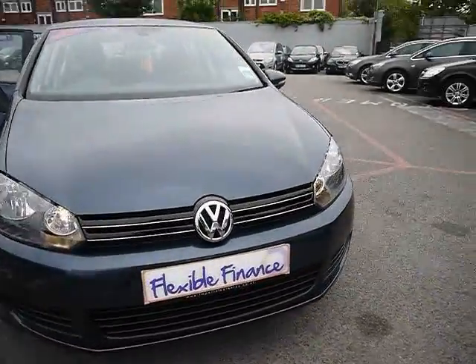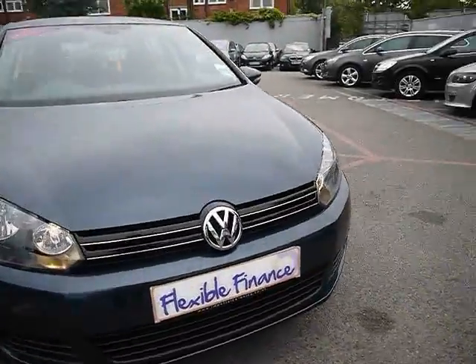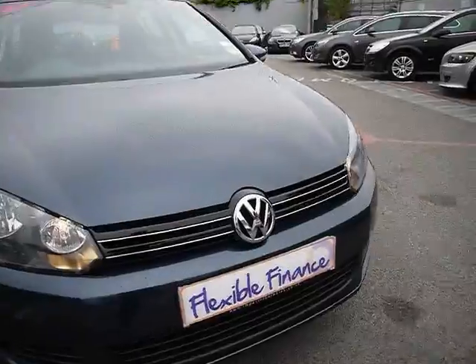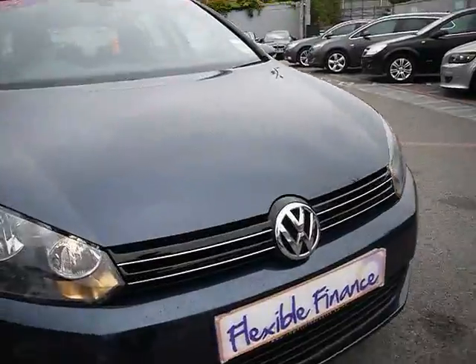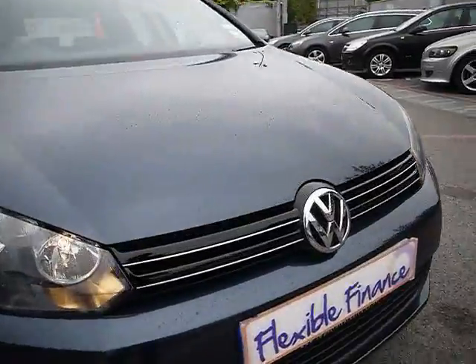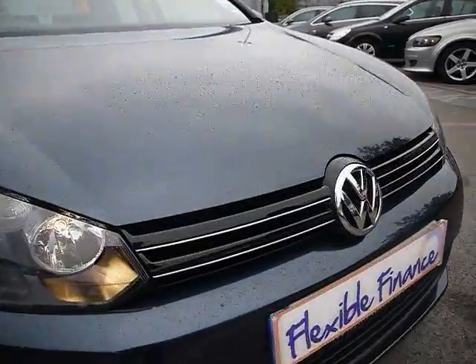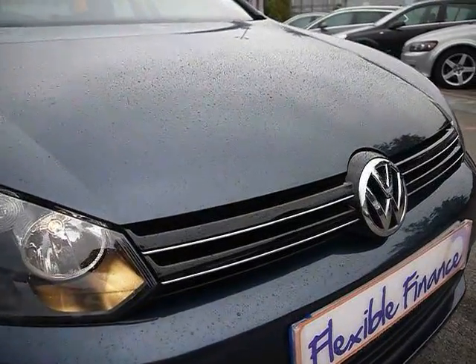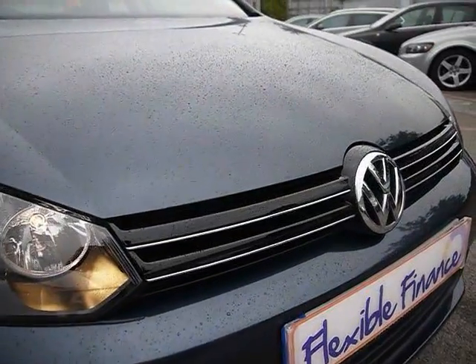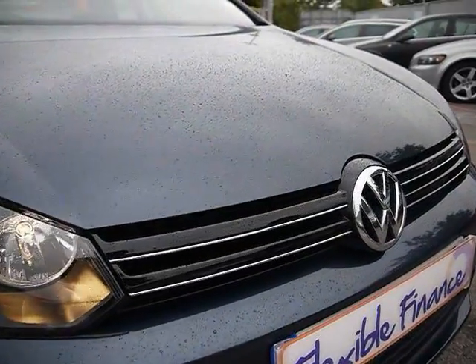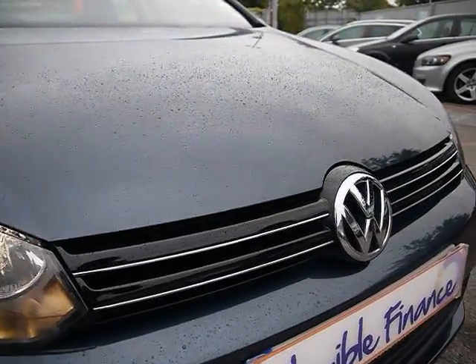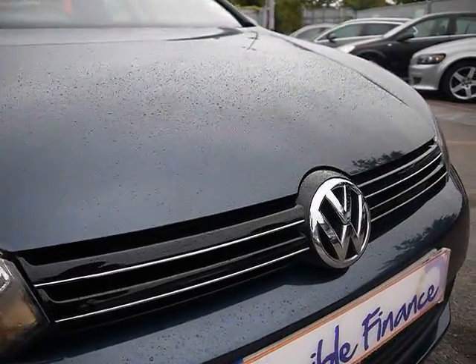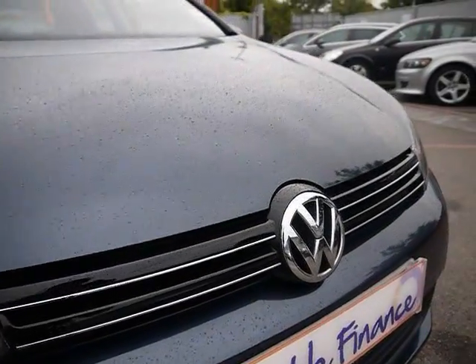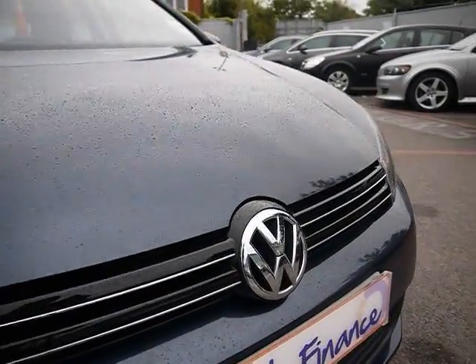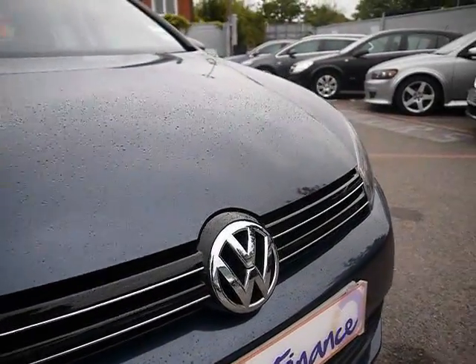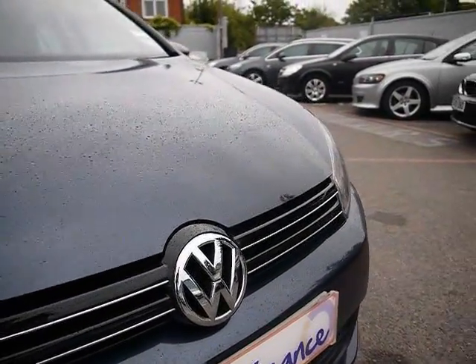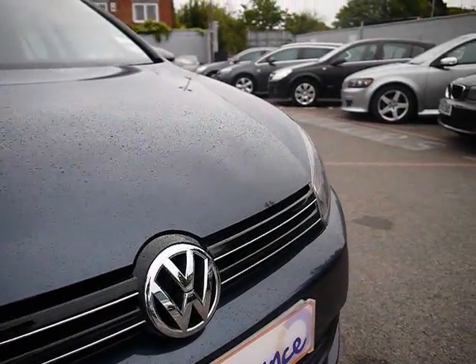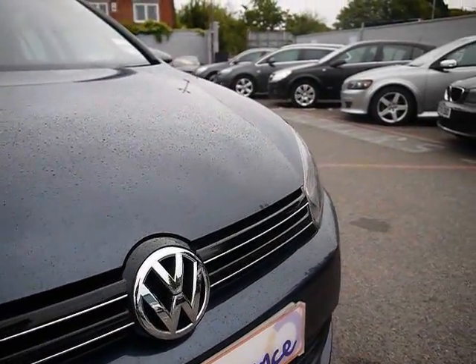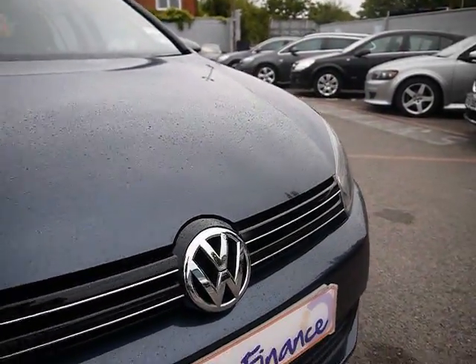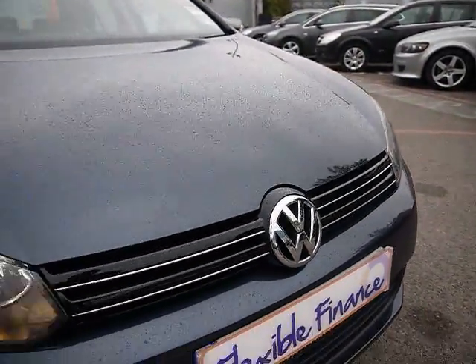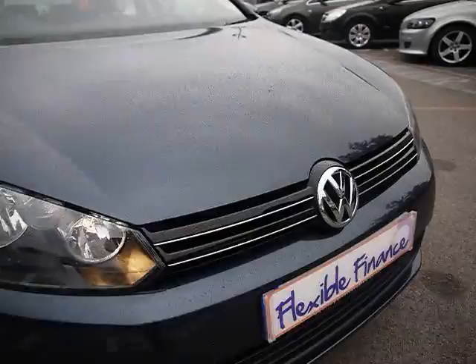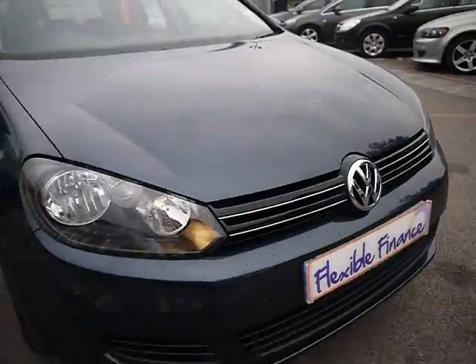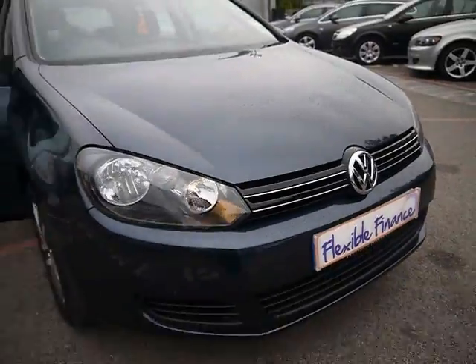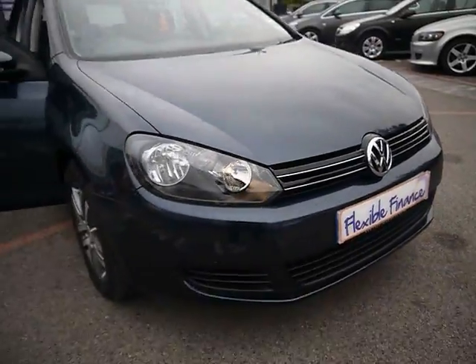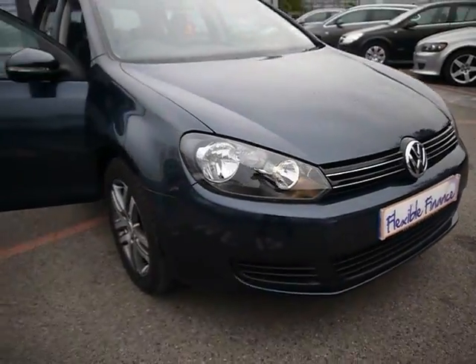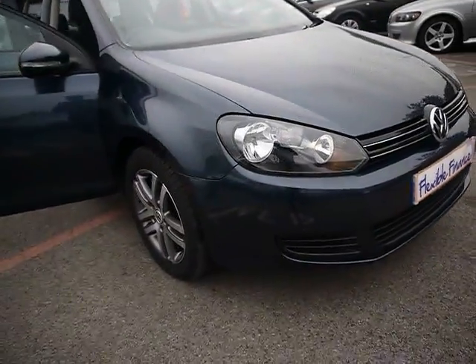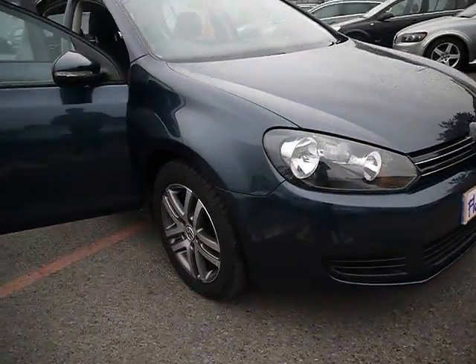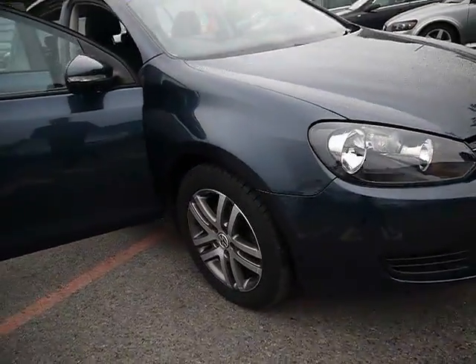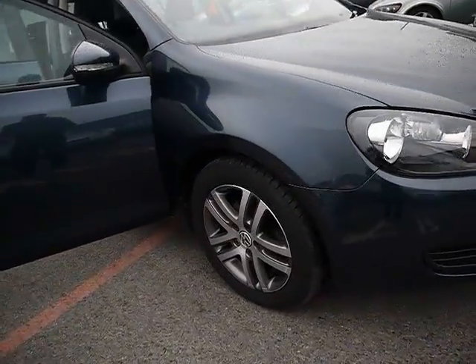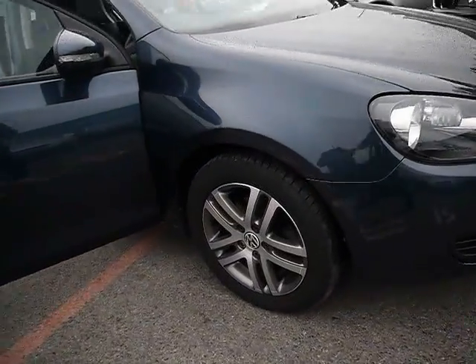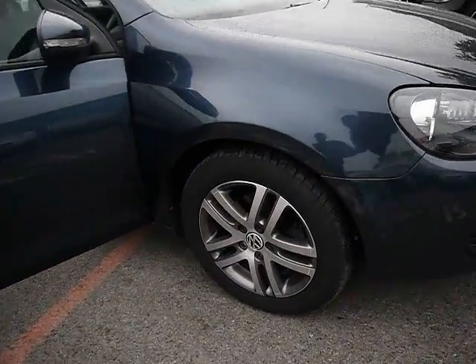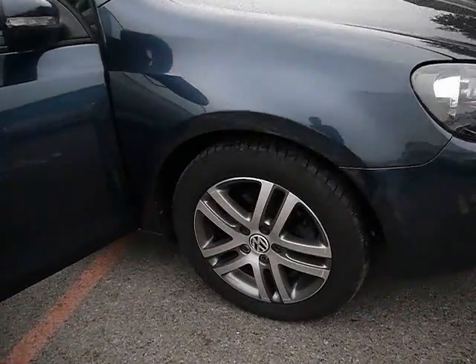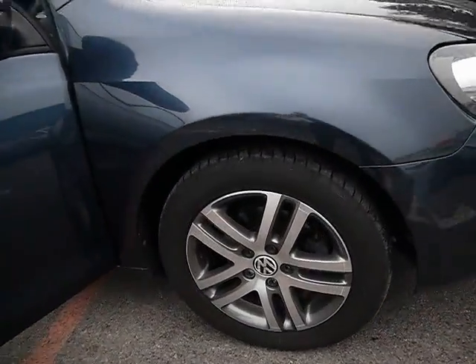Across the nose here, you can see there are very few if any stone chips — very, very nice condition across the front there. We've got 16-inch double spoke alloys.